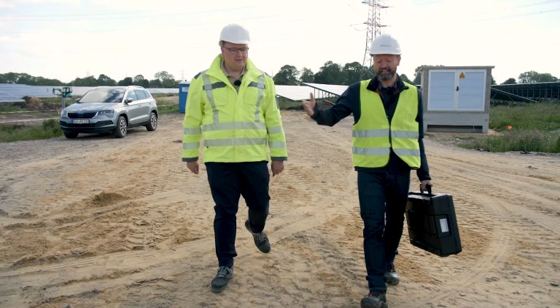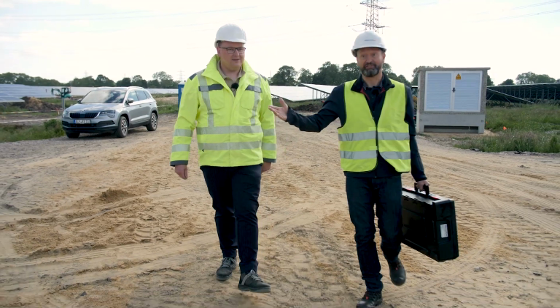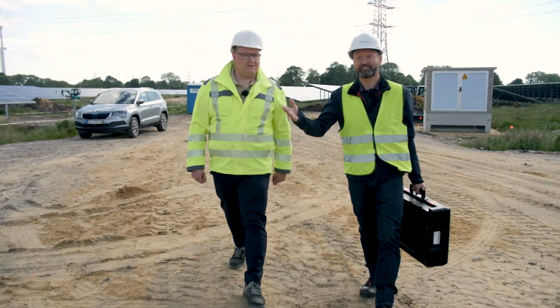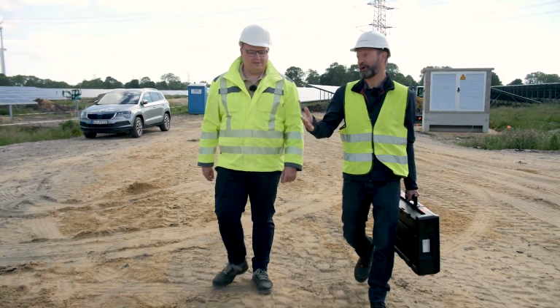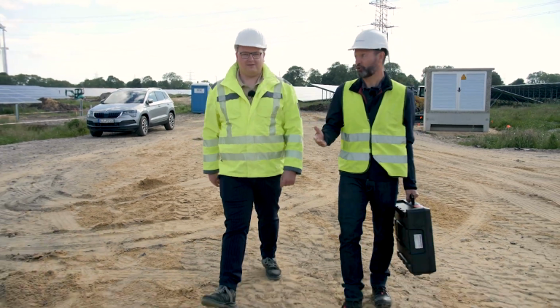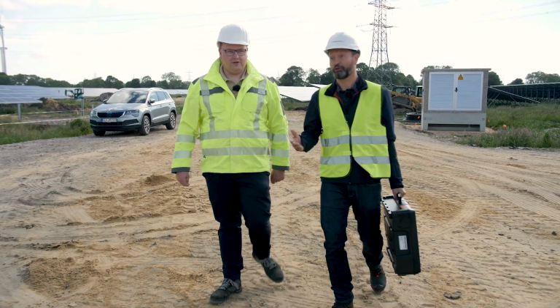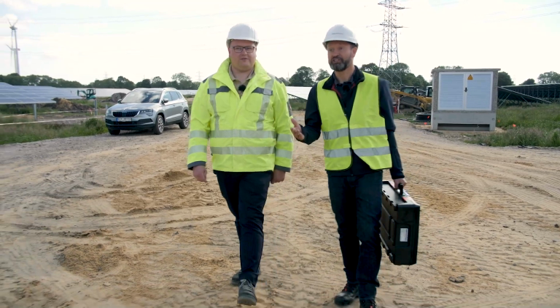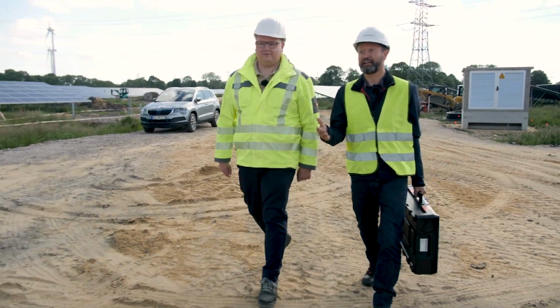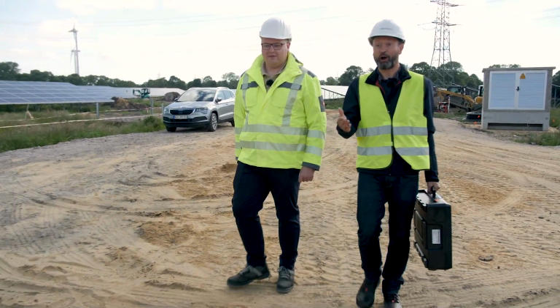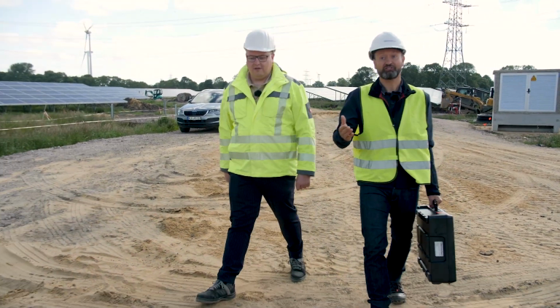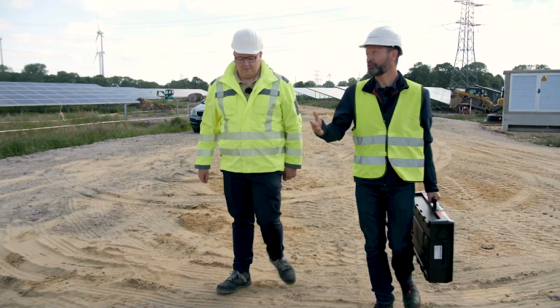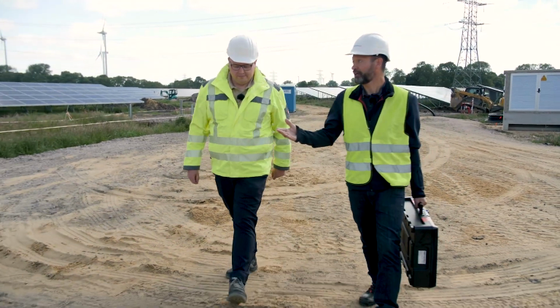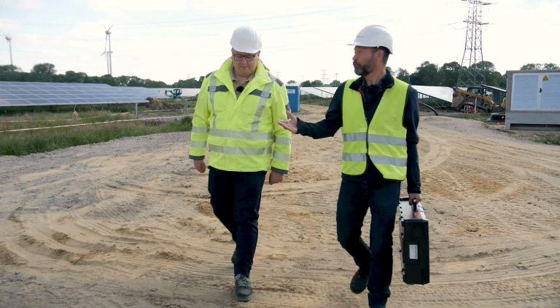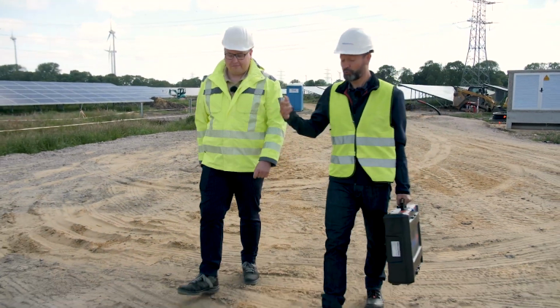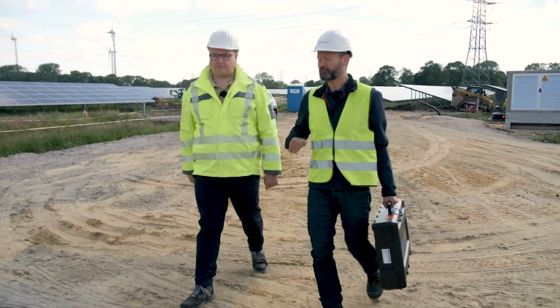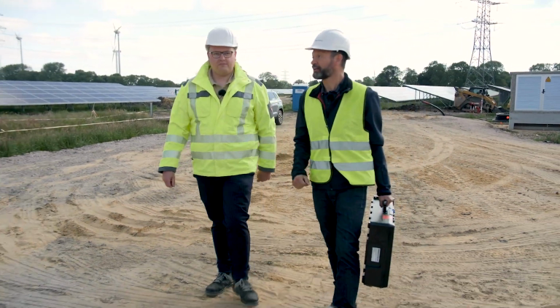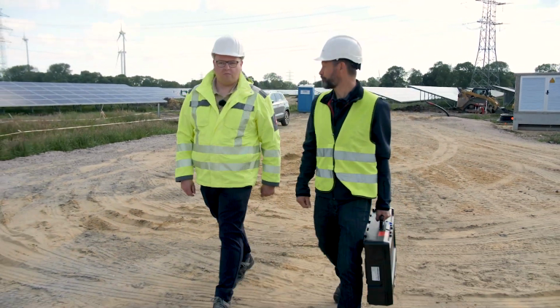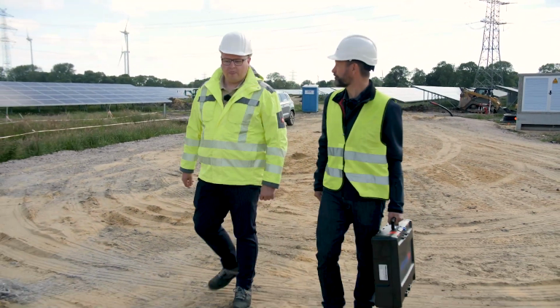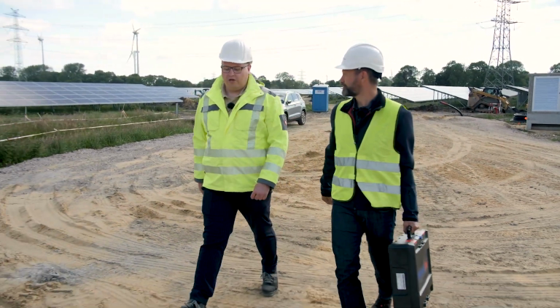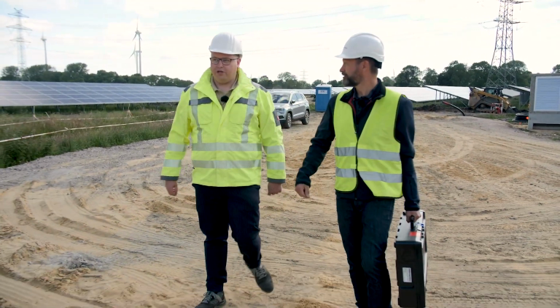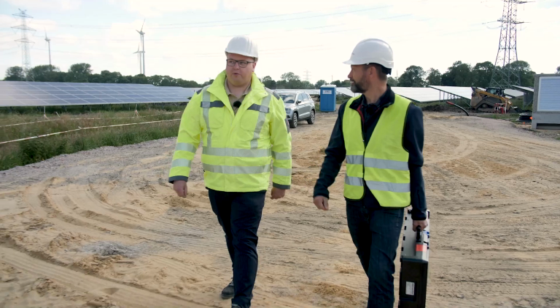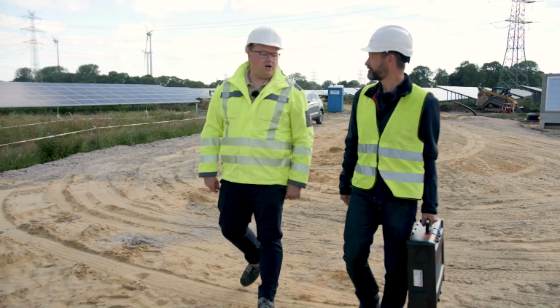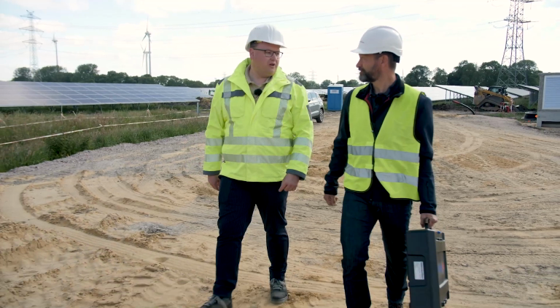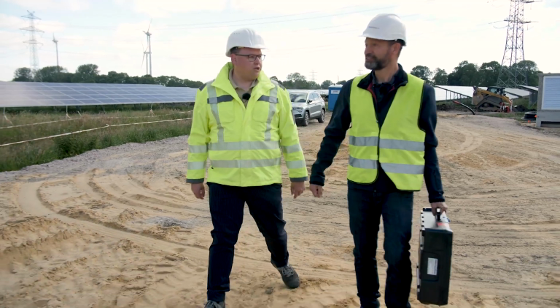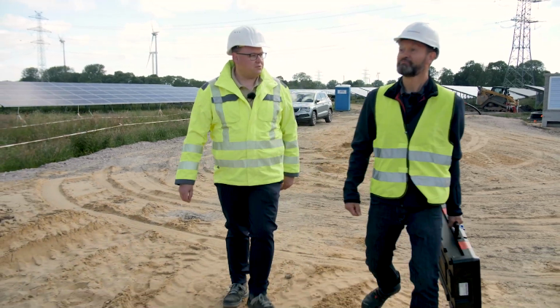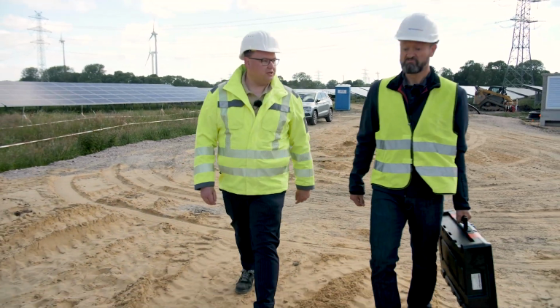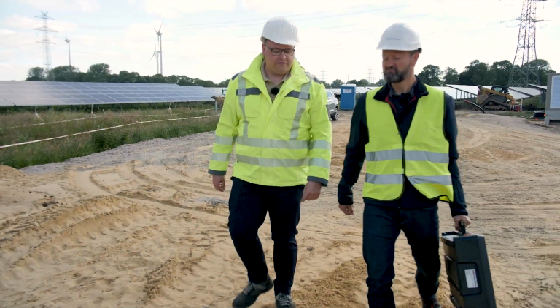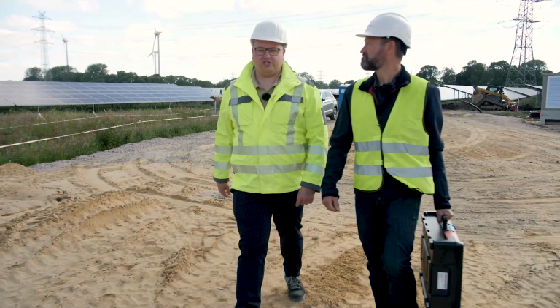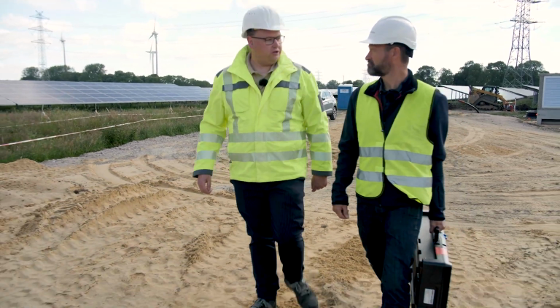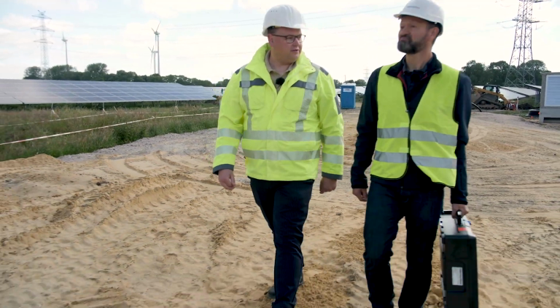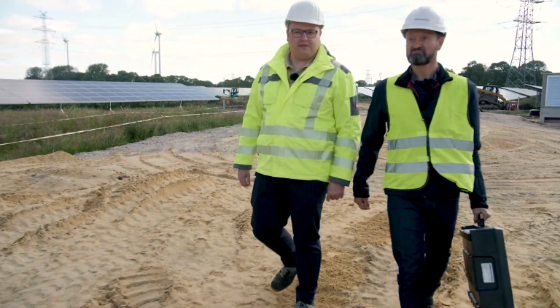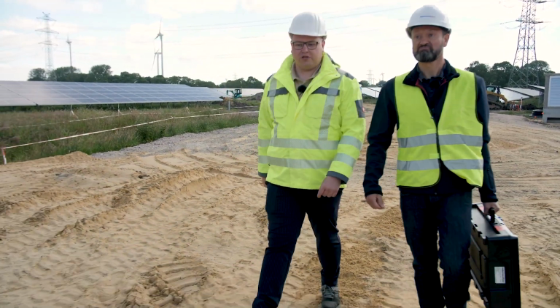It's incredibly impressive here. Tell me, how long does it take to build a solar park of this size? Ideally, we need three to four months to complete the photovoltaic system.